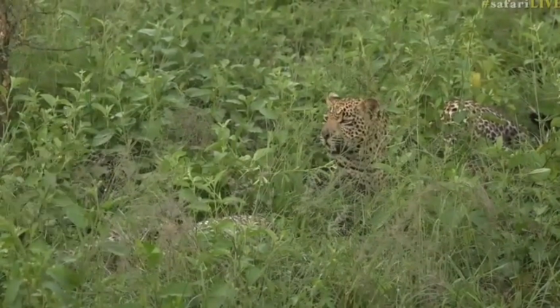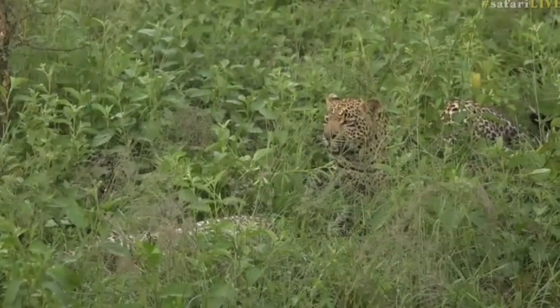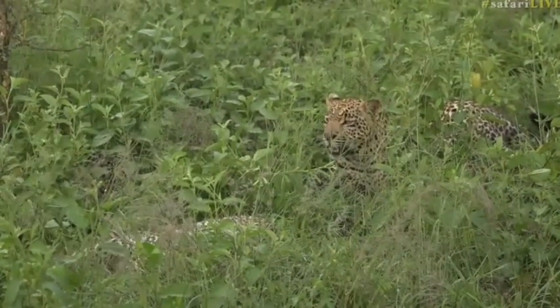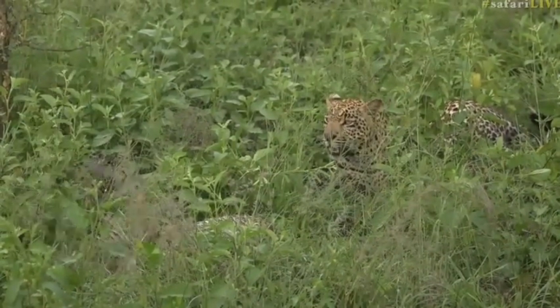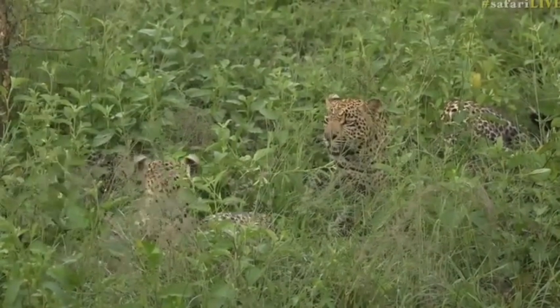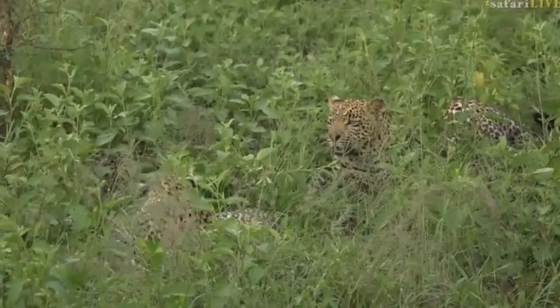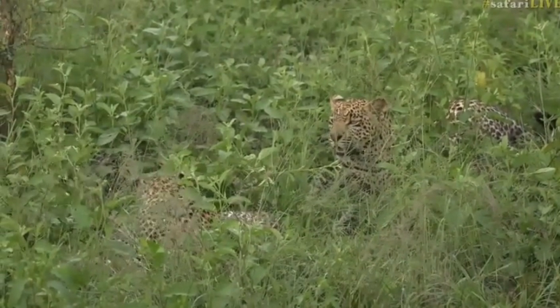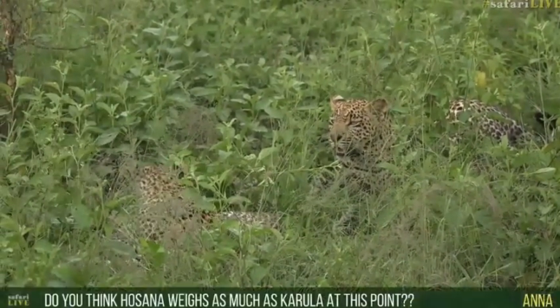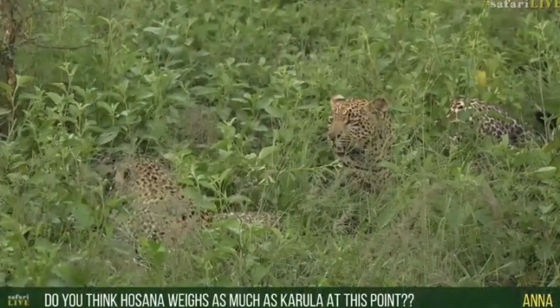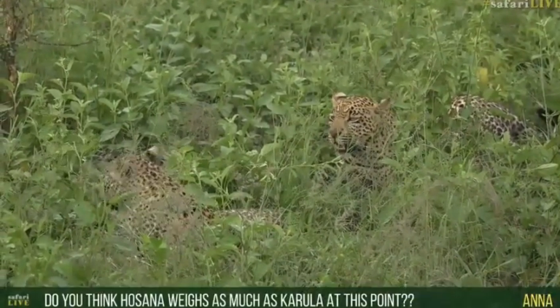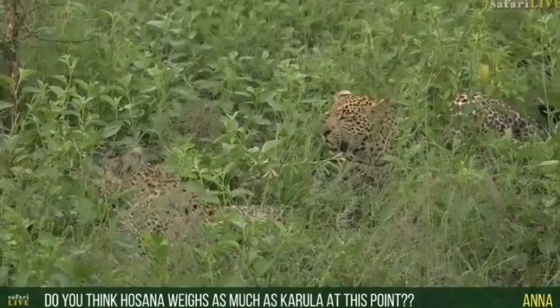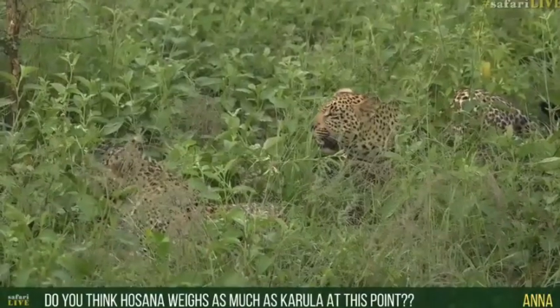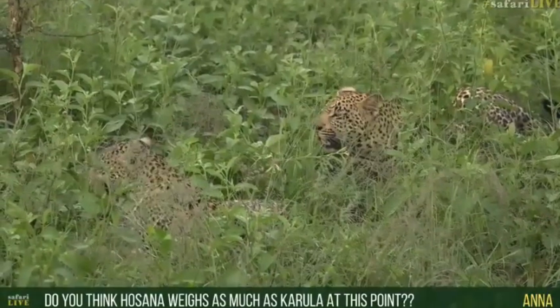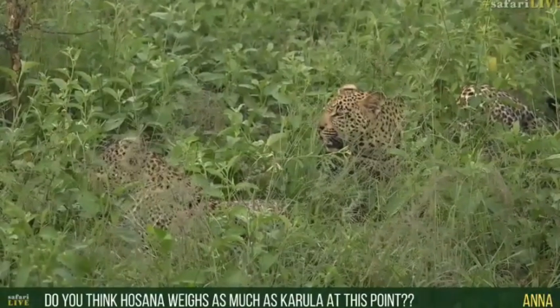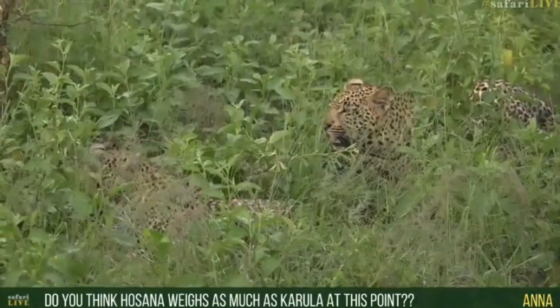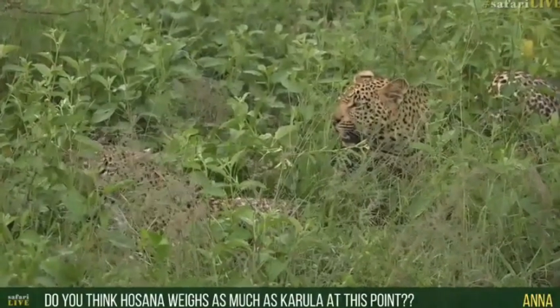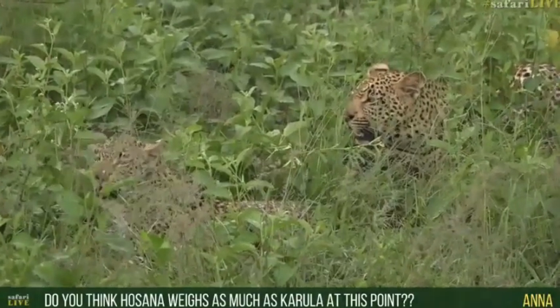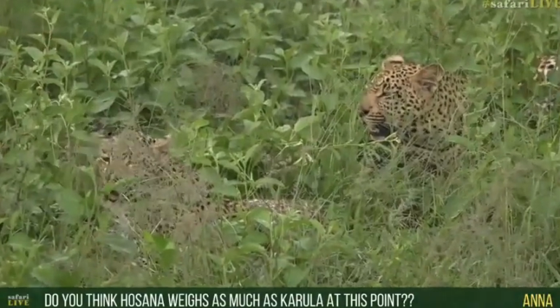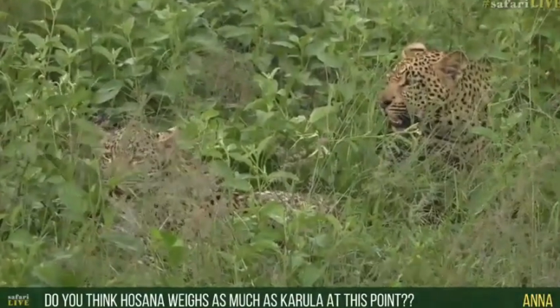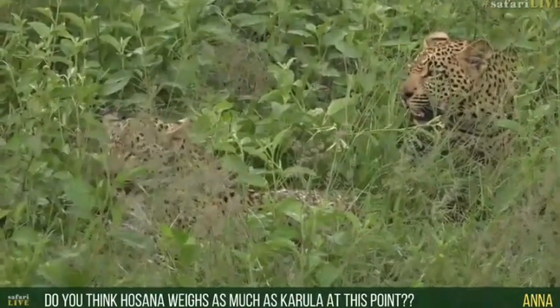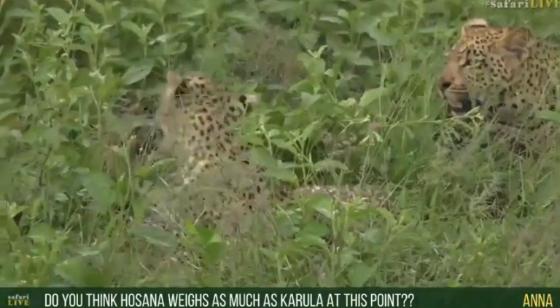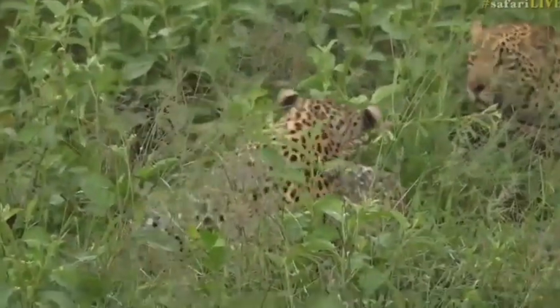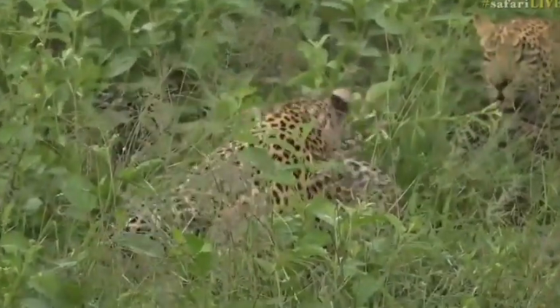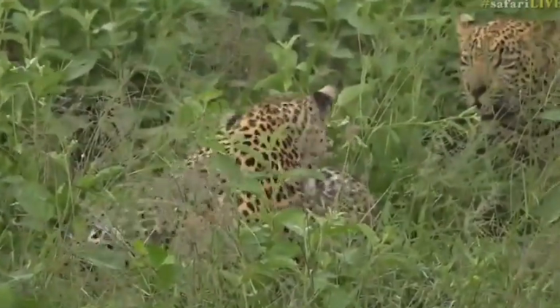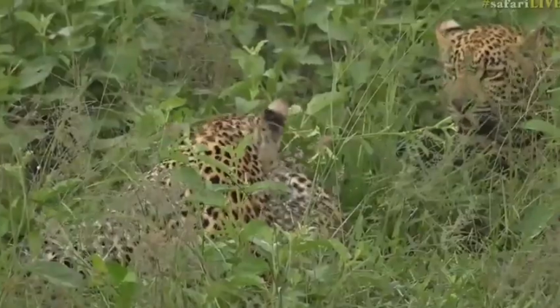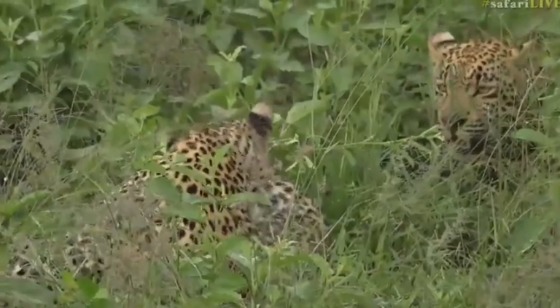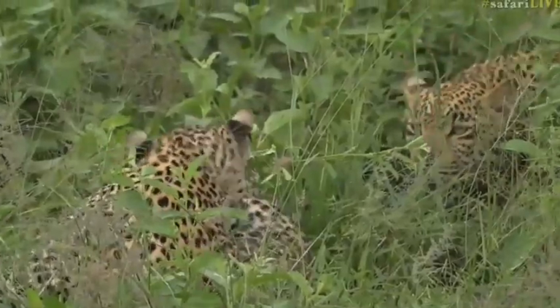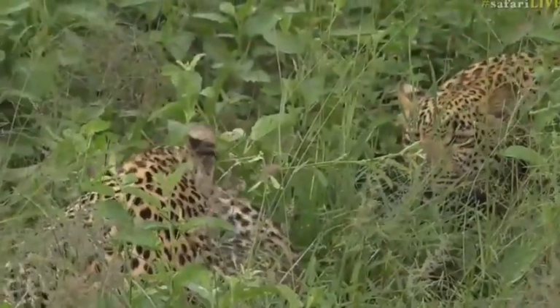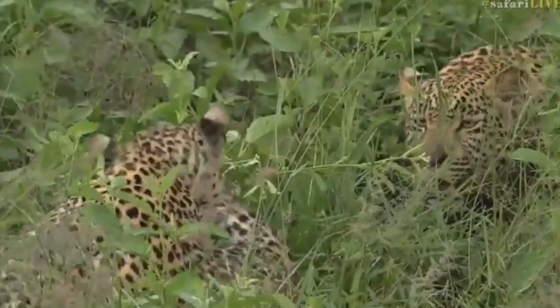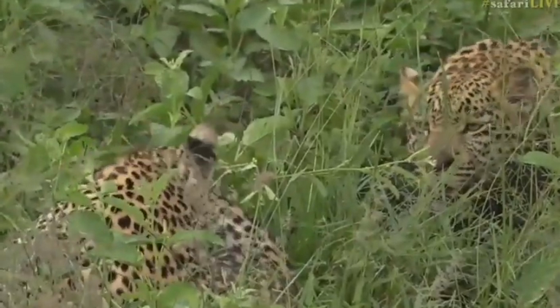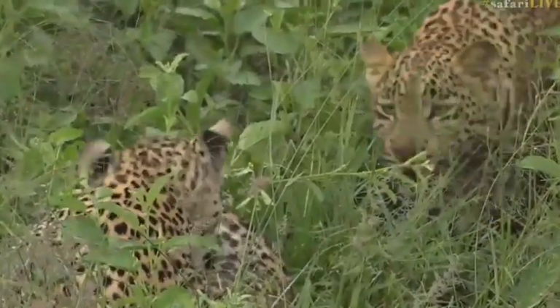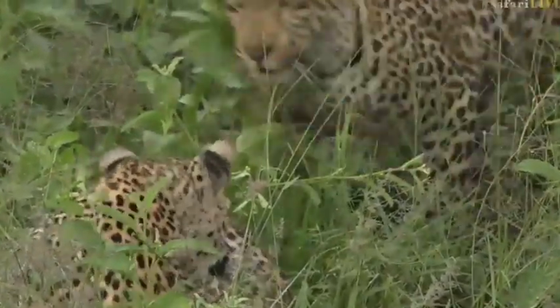Anna would like to know, do I think Hosanna weighs as much as Karula? I would say probably even a bit more already, so most definitely as much if not more than she does.